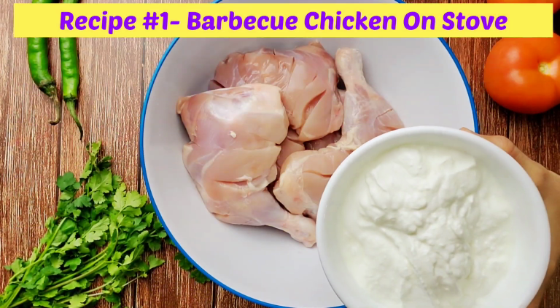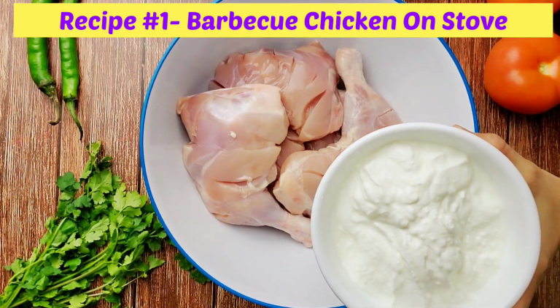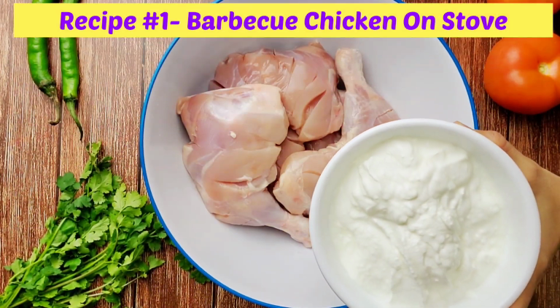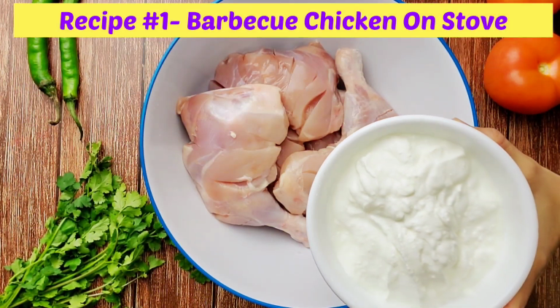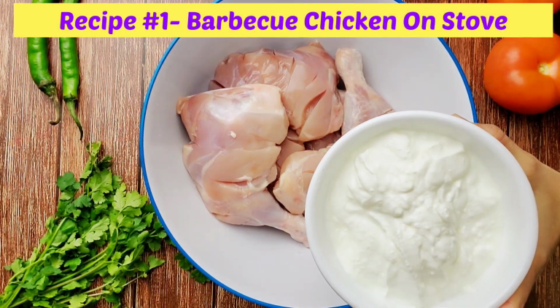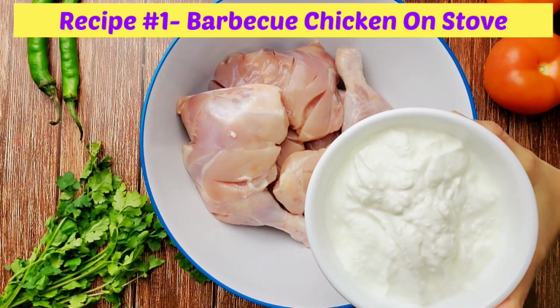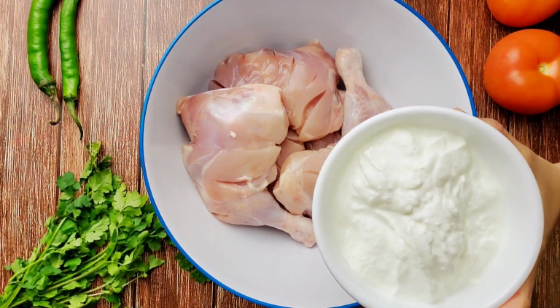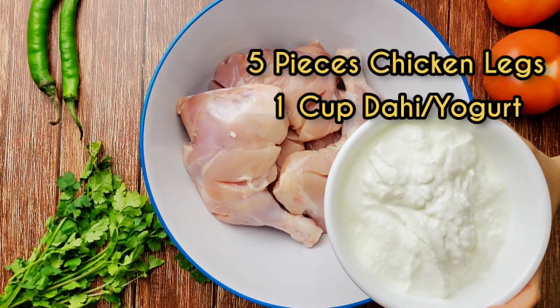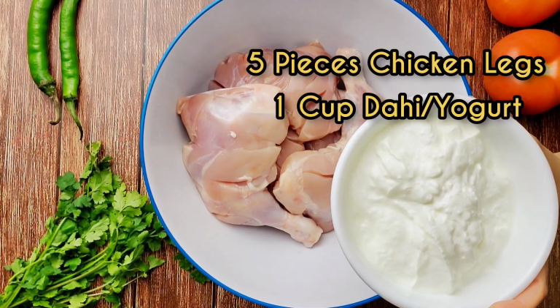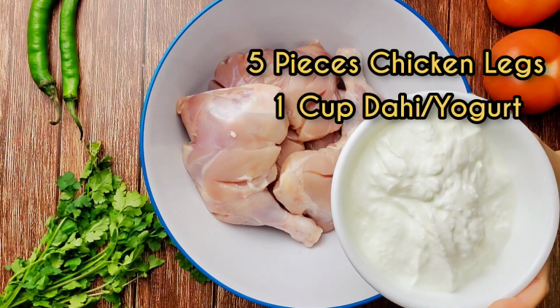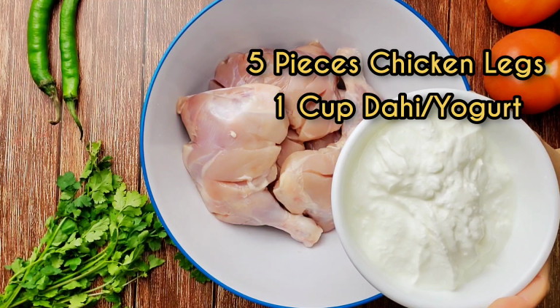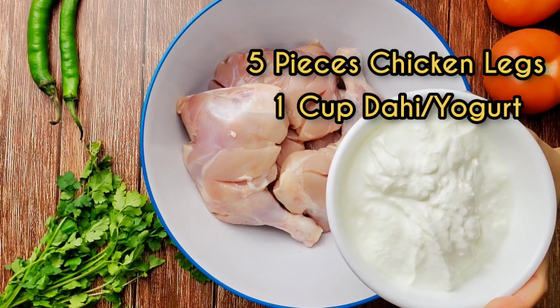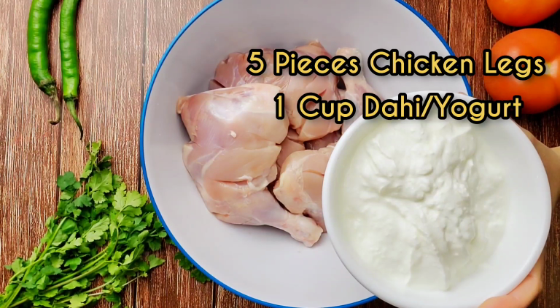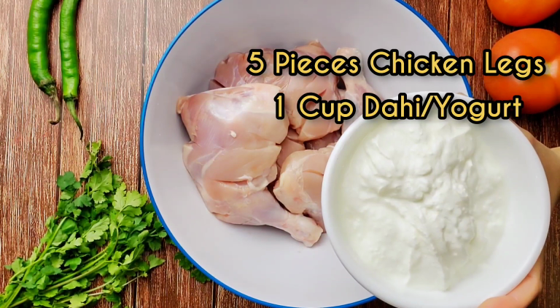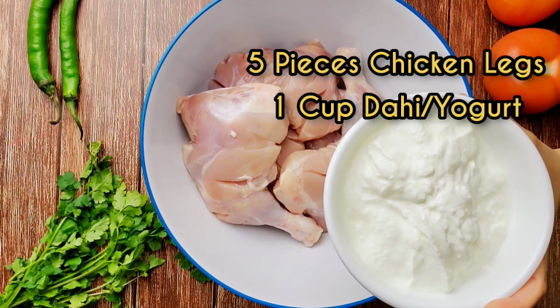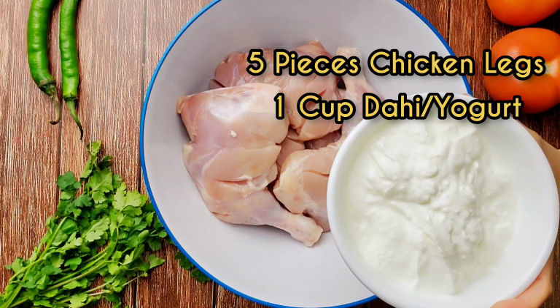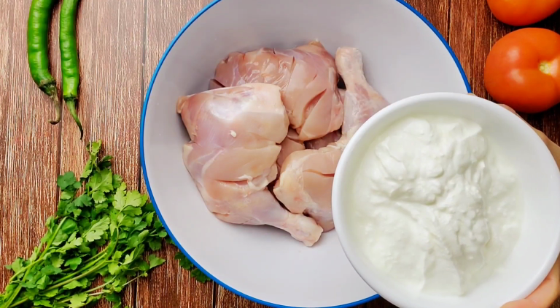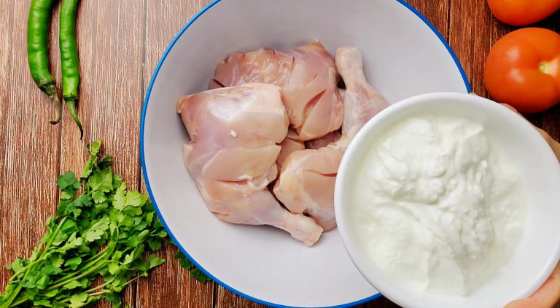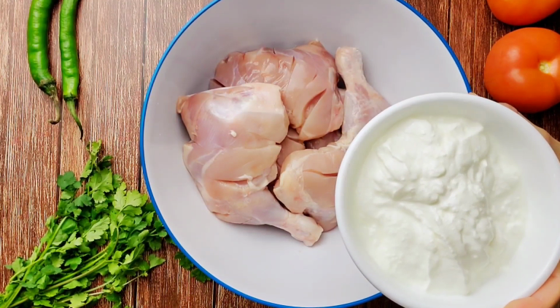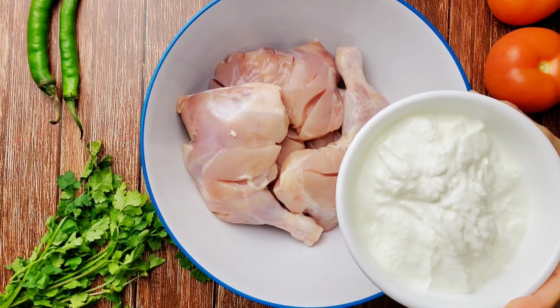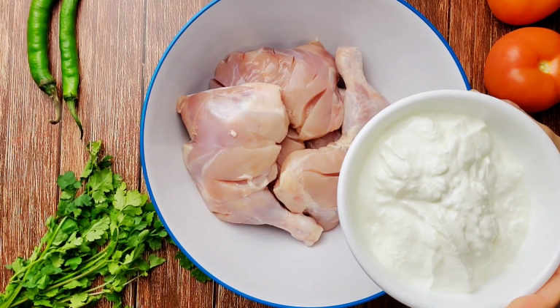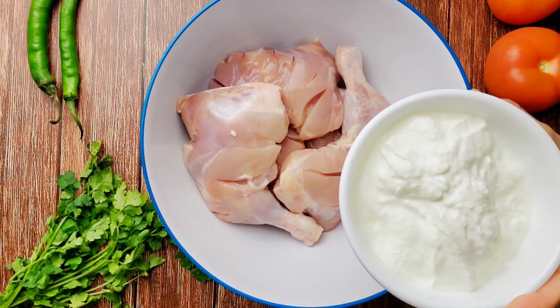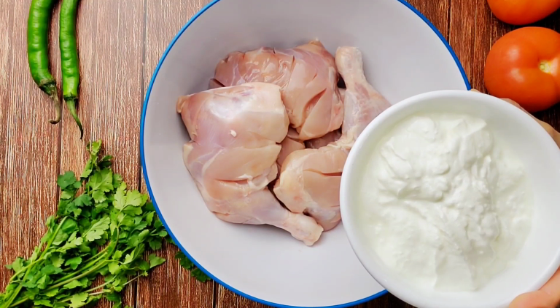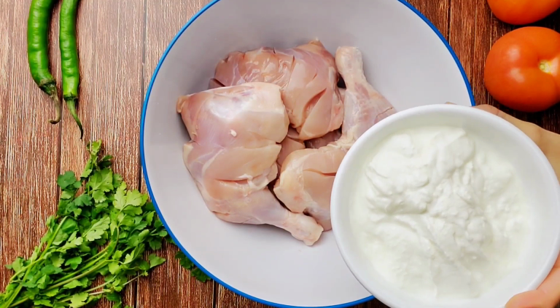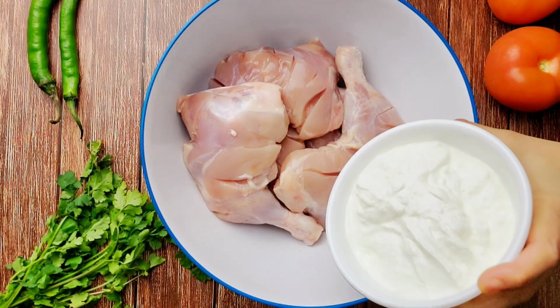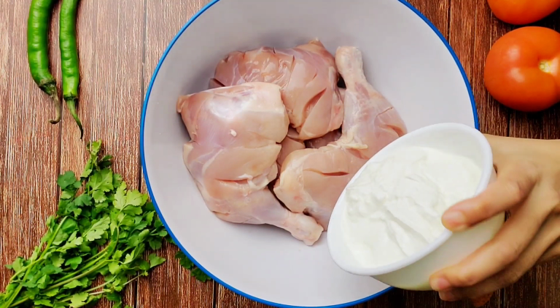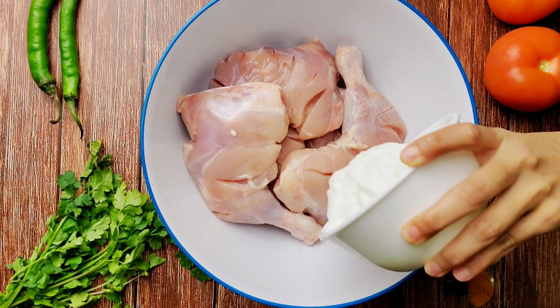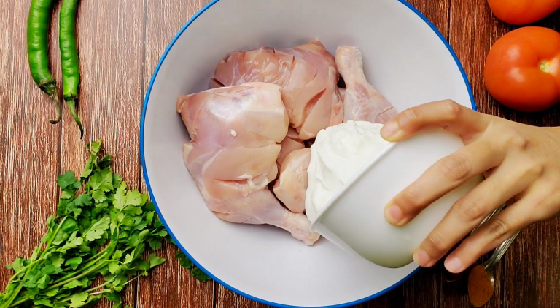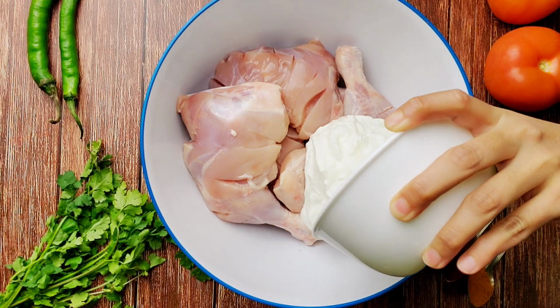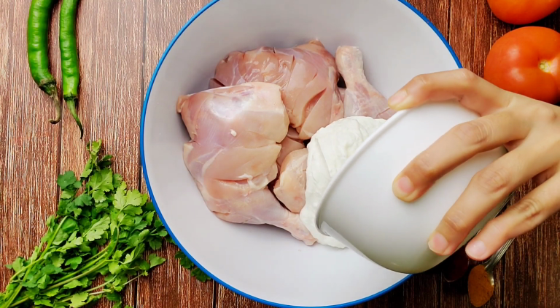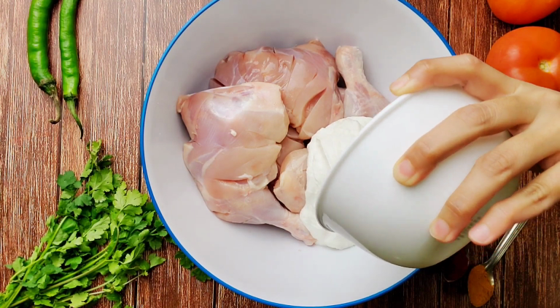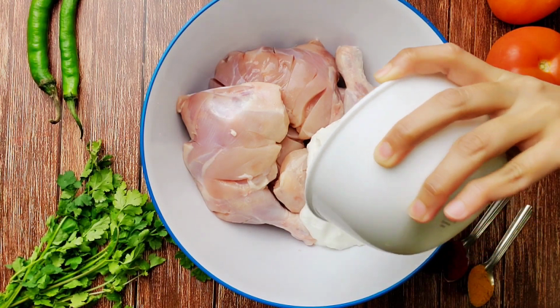We will start with preparing the marination. I've taken five pieces of chicken legs and made small cuts in them. Now I'm adding one cup of yogurt or dahi.